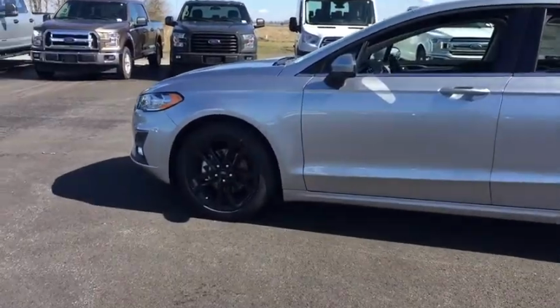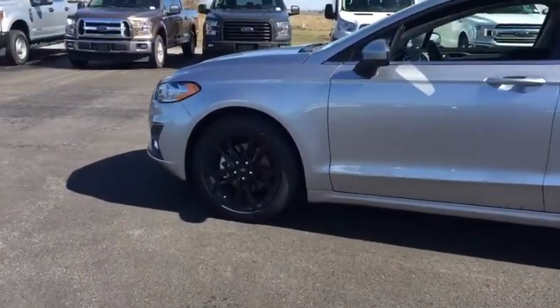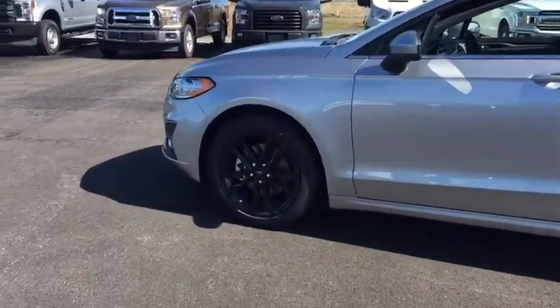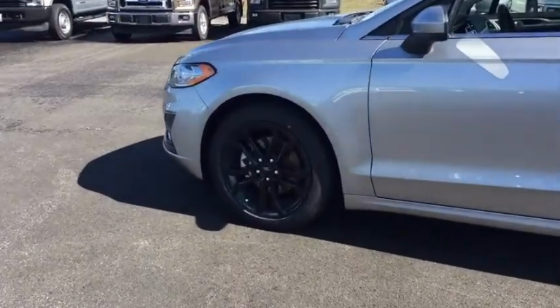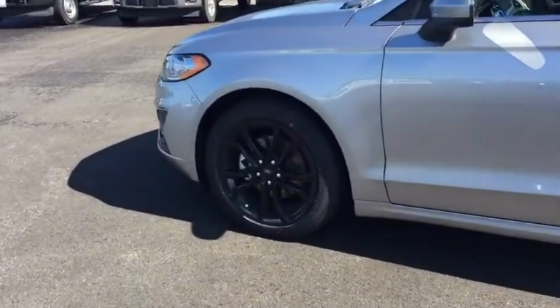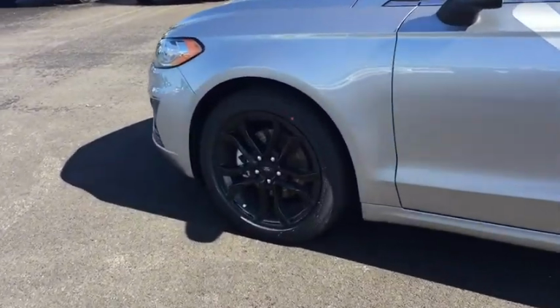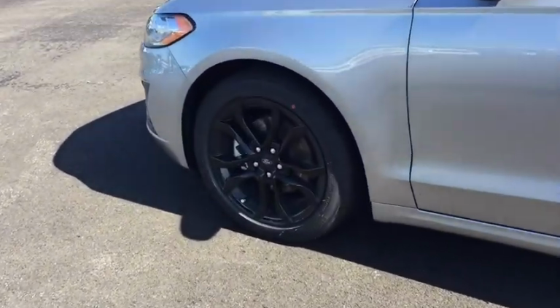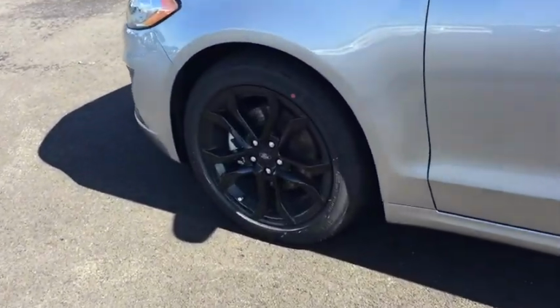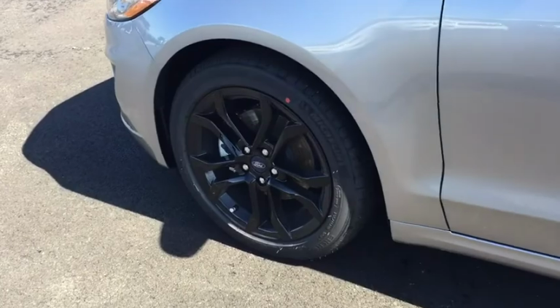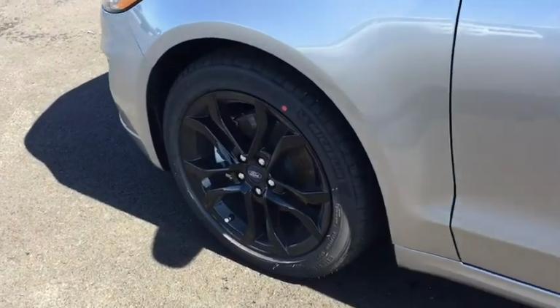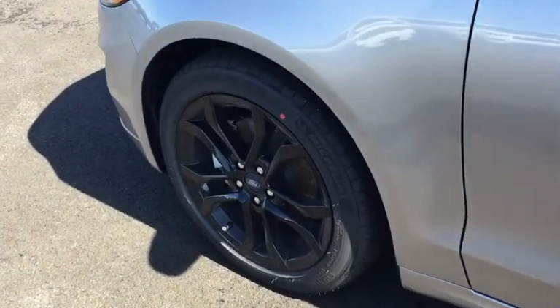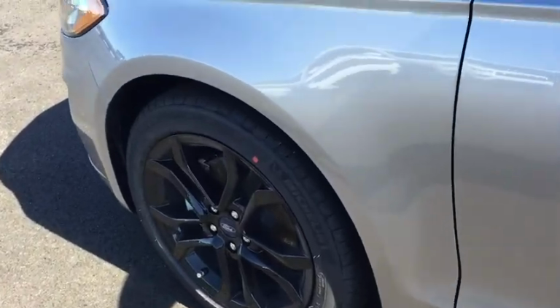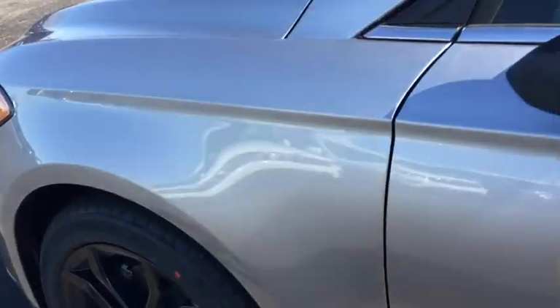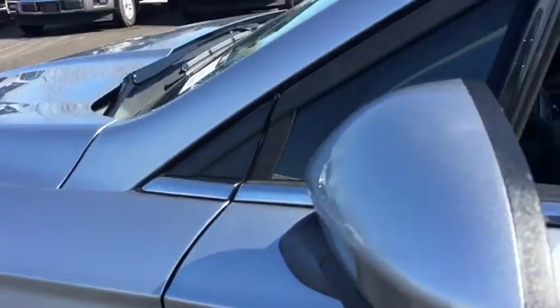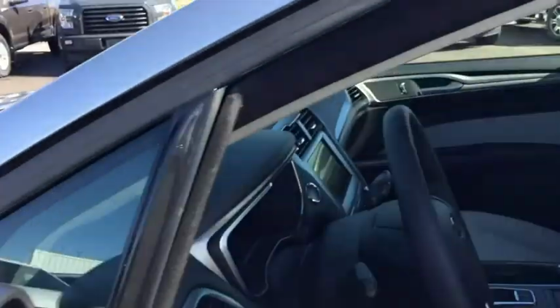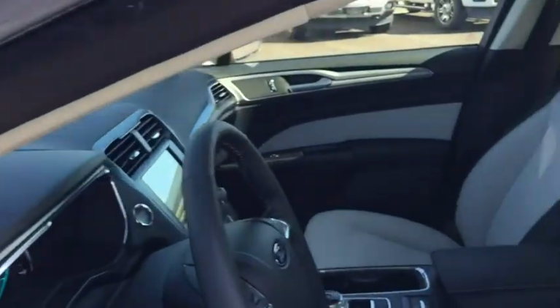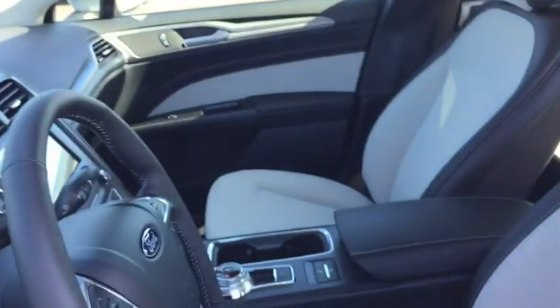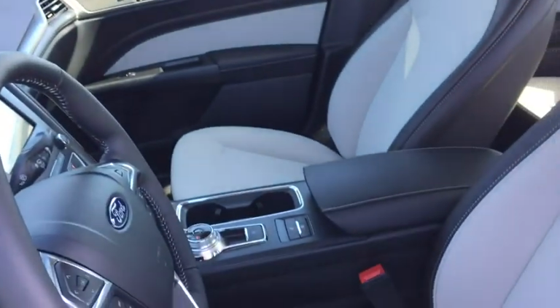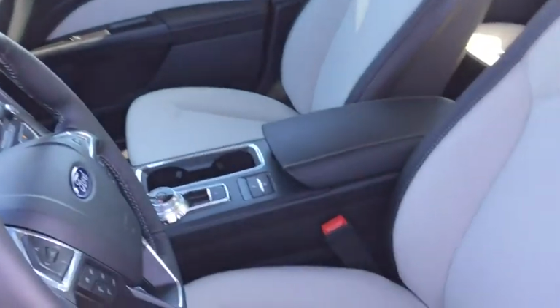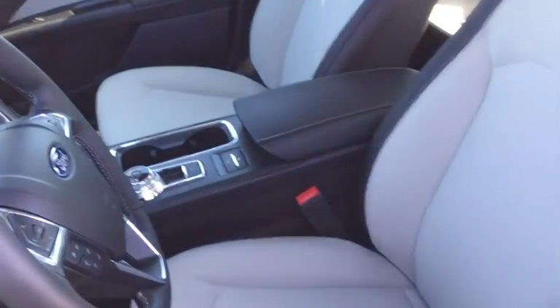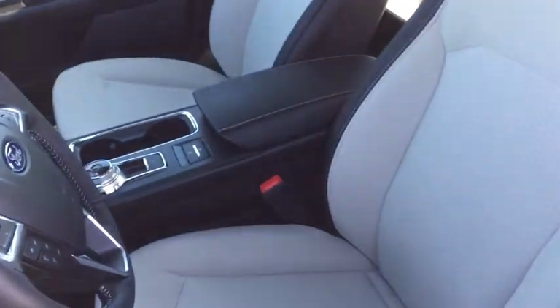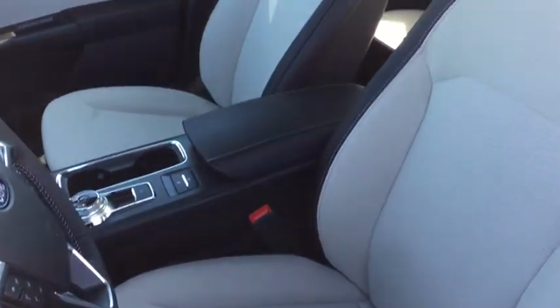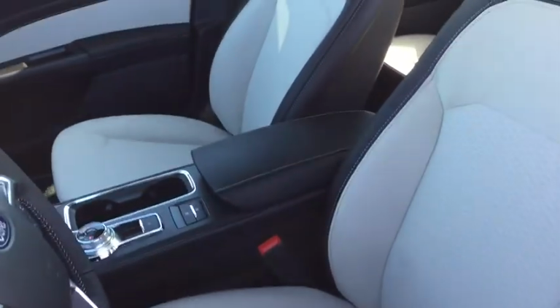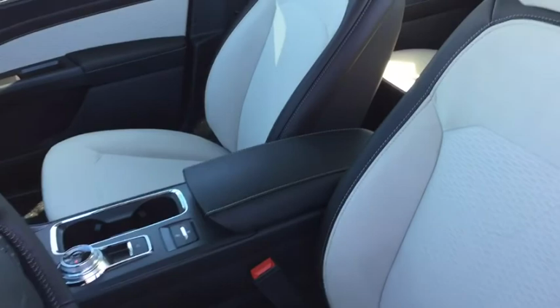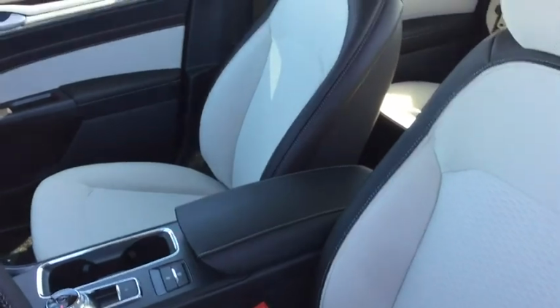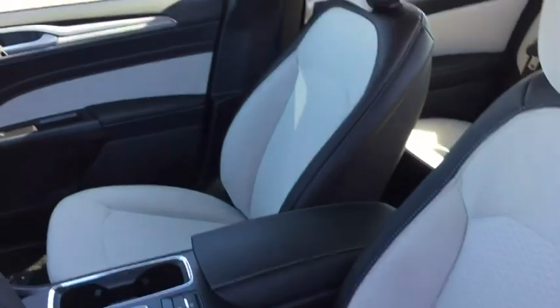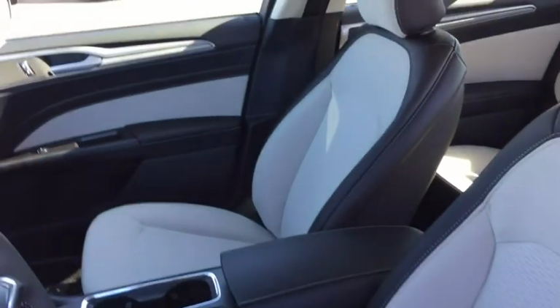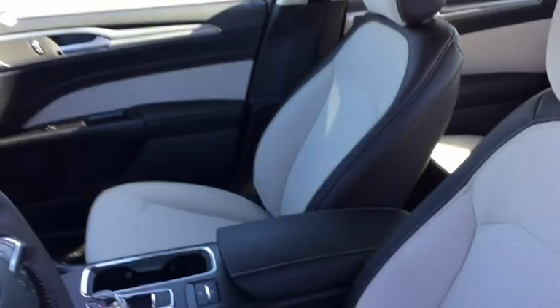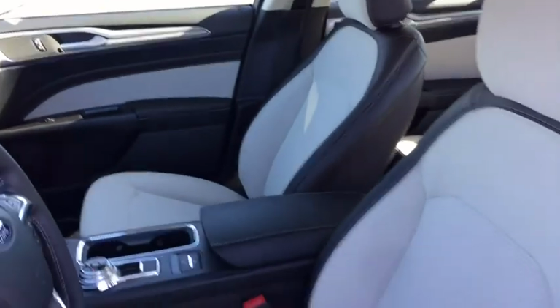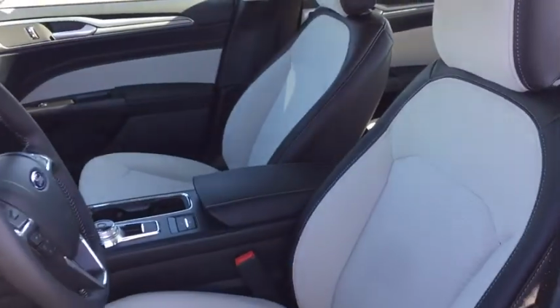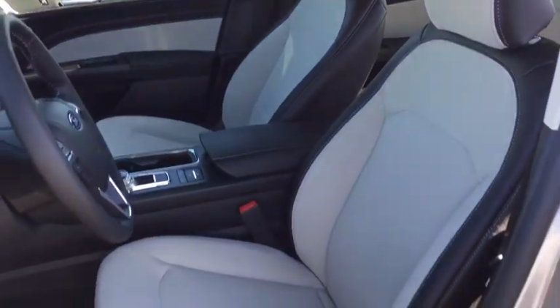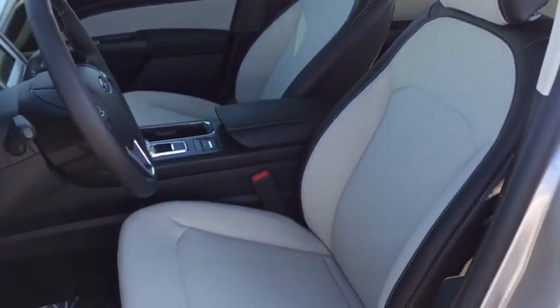Adjustable steering wheel, four-wheel disc brakes, keyless start, cruise control, auto-dimming rear view mirror, aluminum wheels, floor mats, AM FM stereo radio, rear defrost.